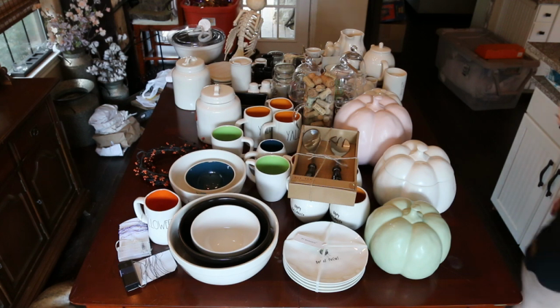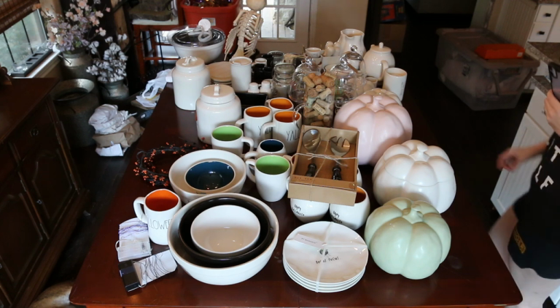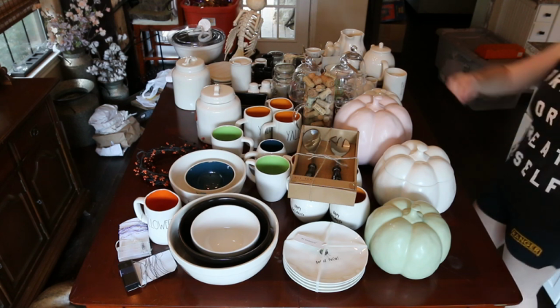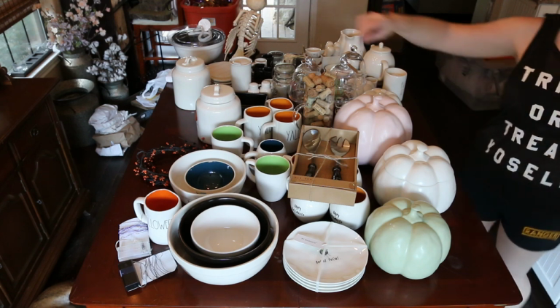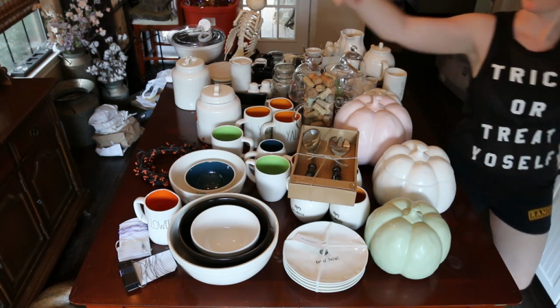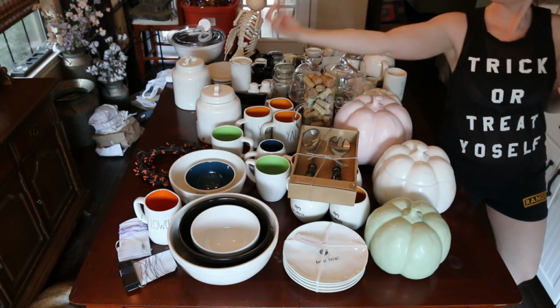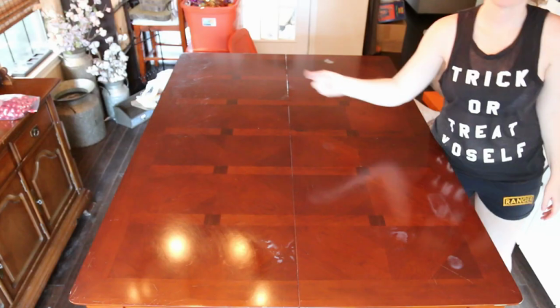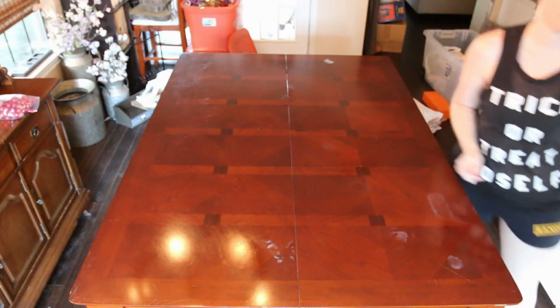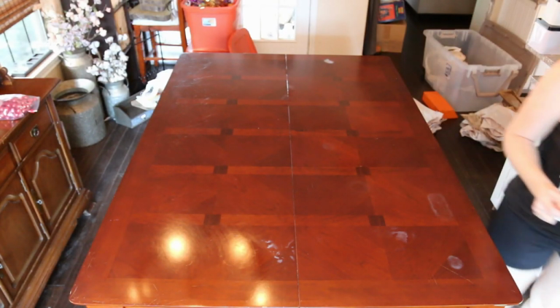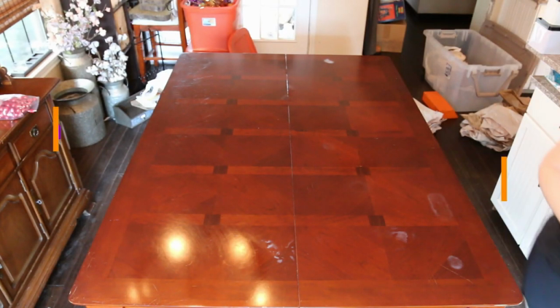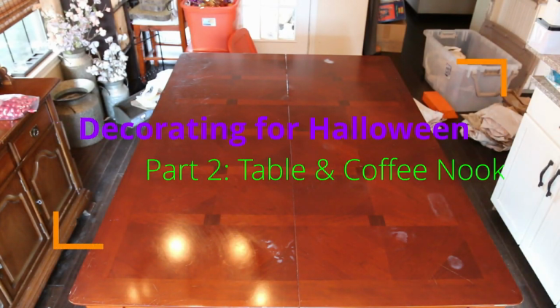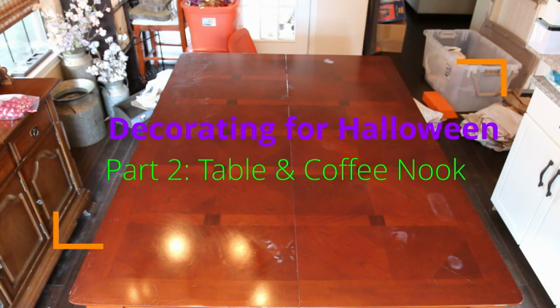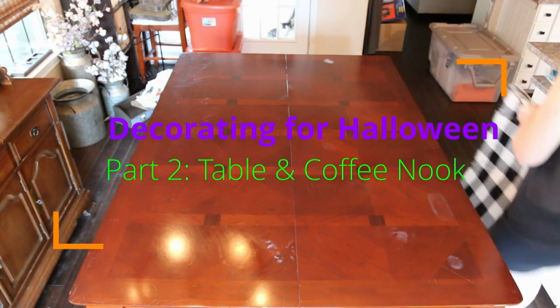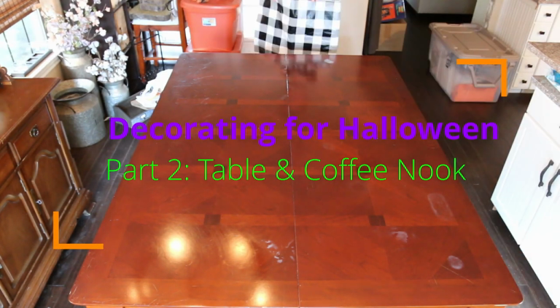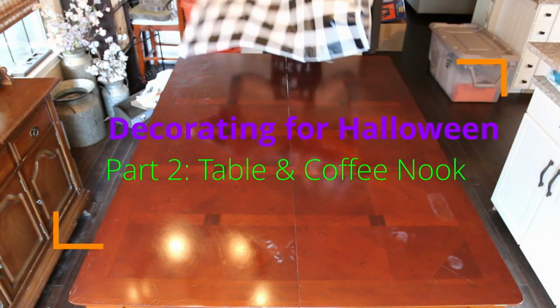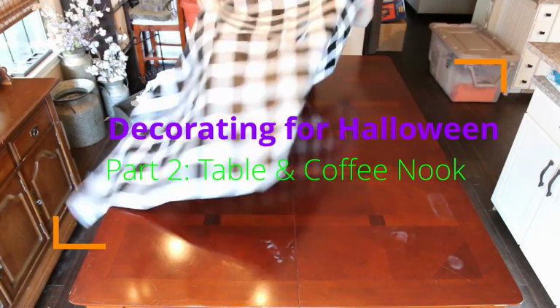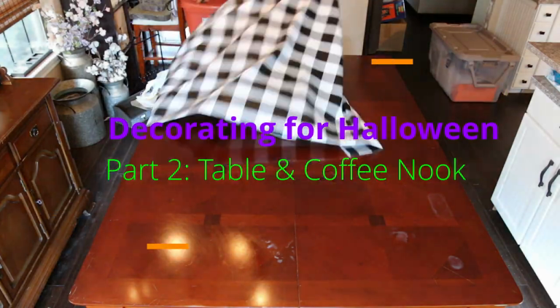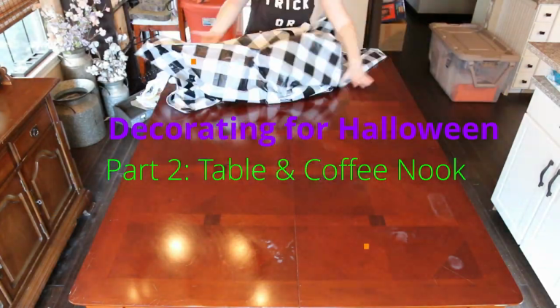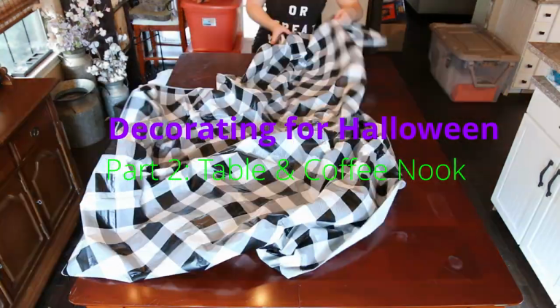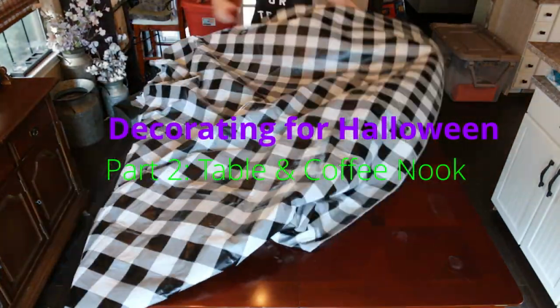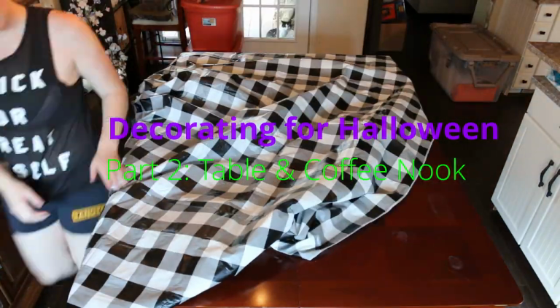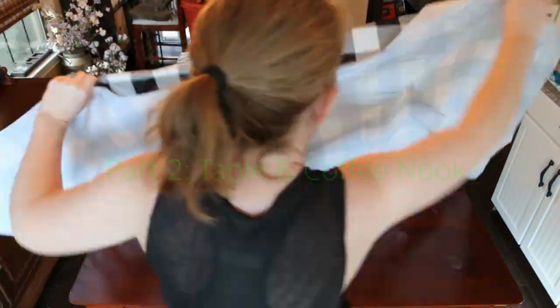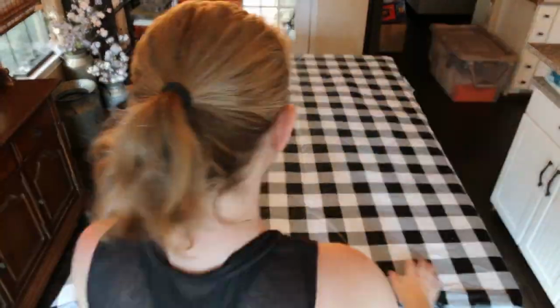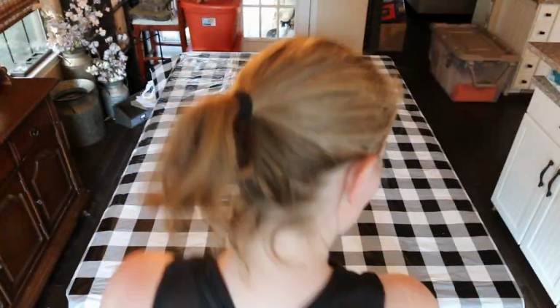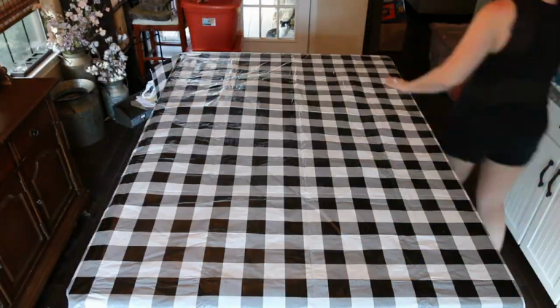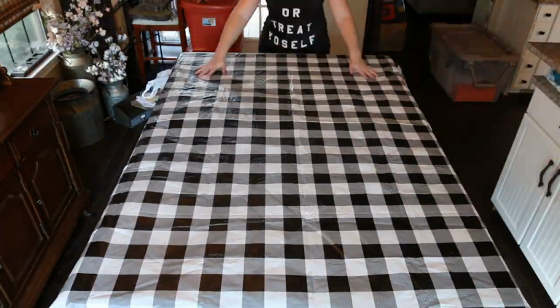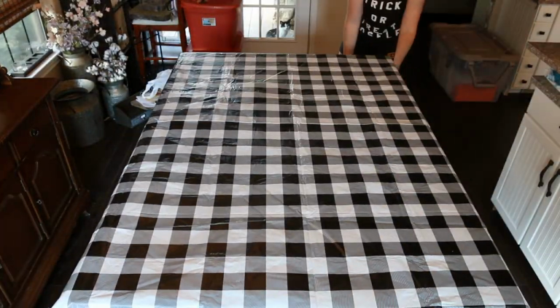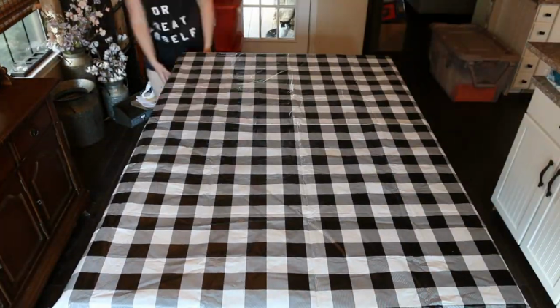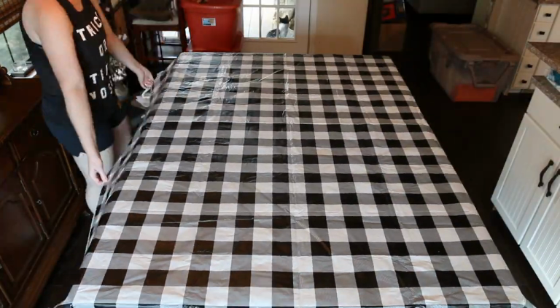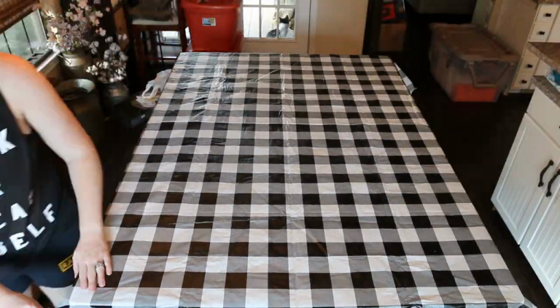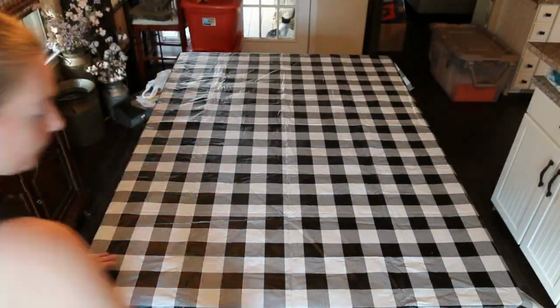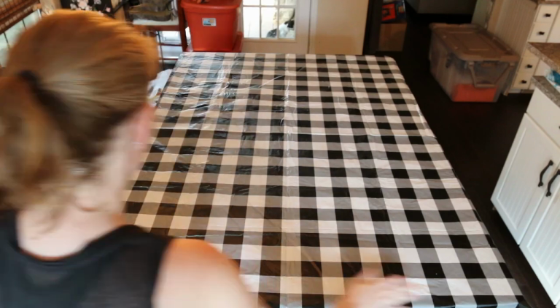Hey guys, welcome back. So today we are going to be decorating my table and coffee nook for Halloween. Starting out, of course, cleaning the table off and putting a new tablecloth on.